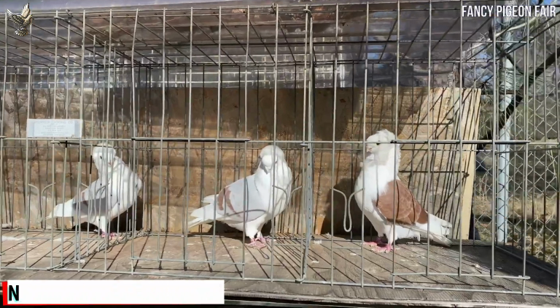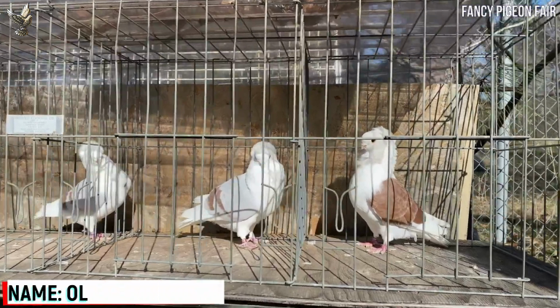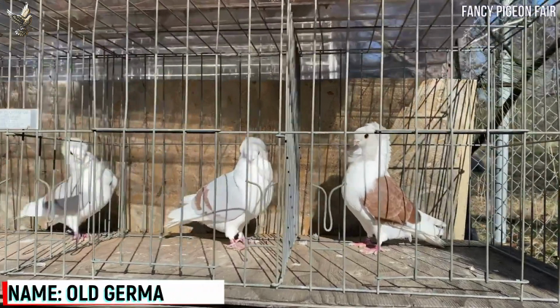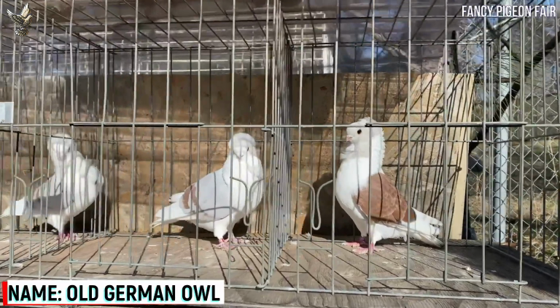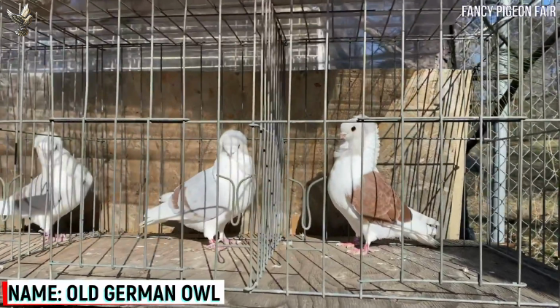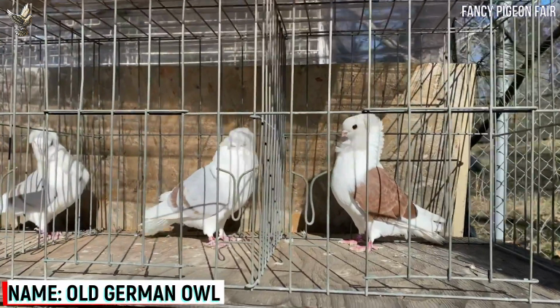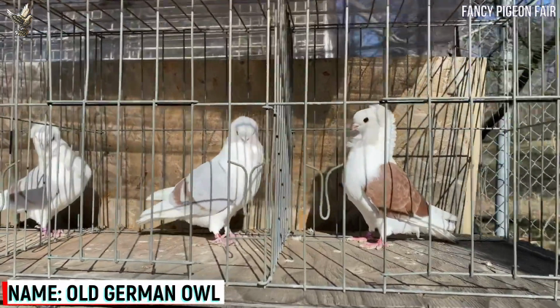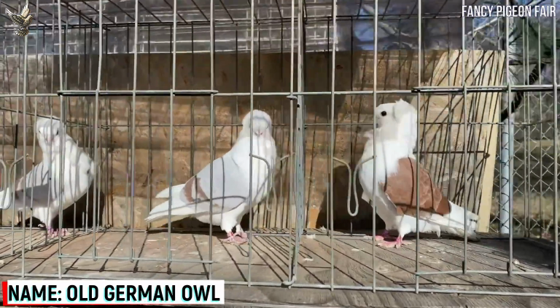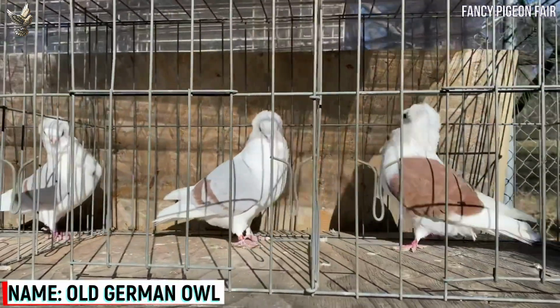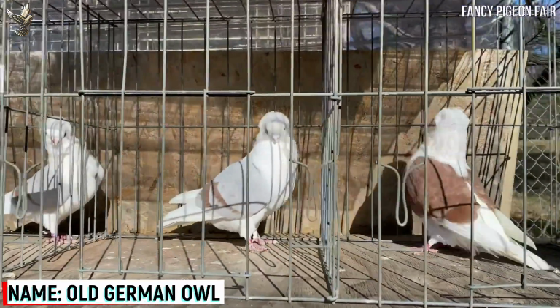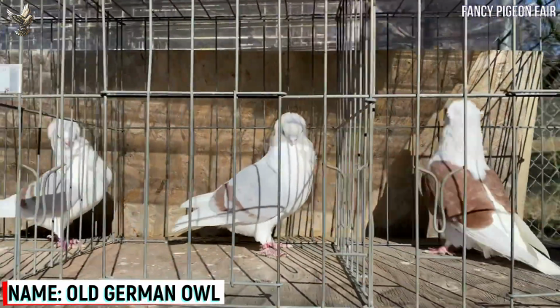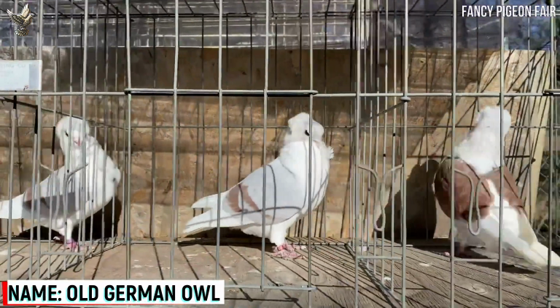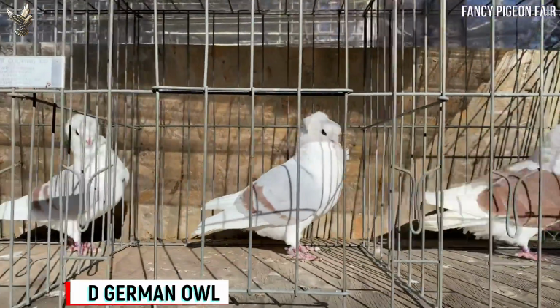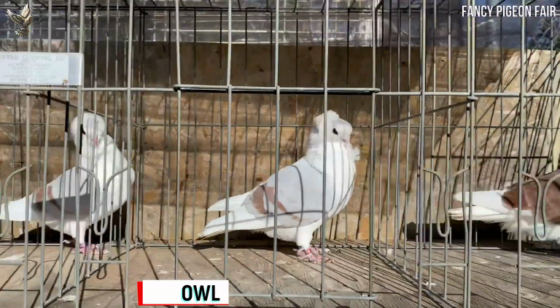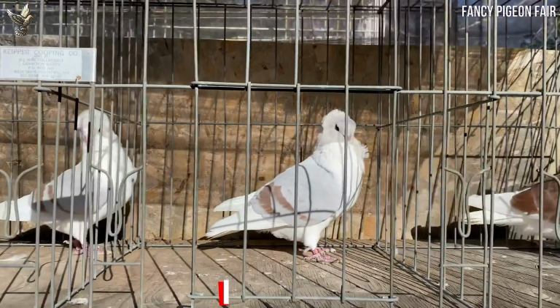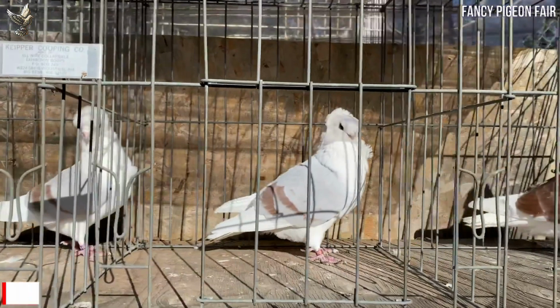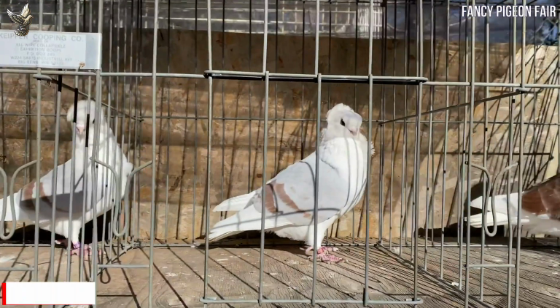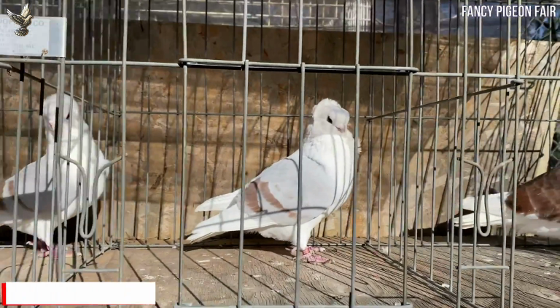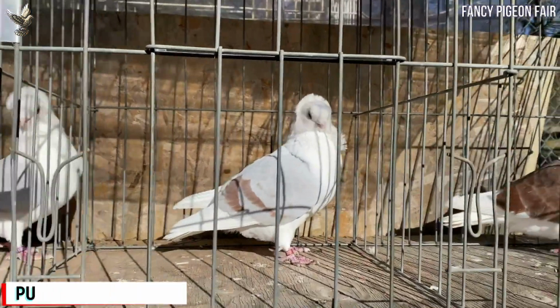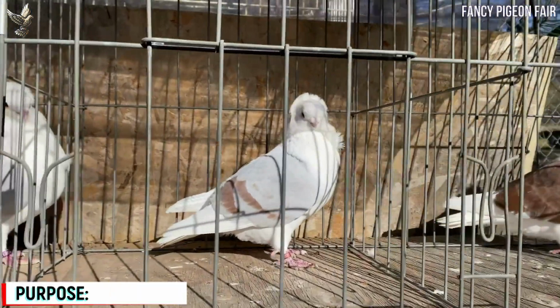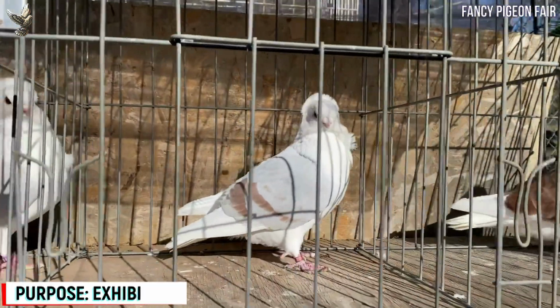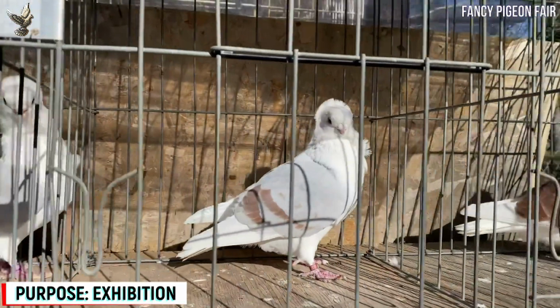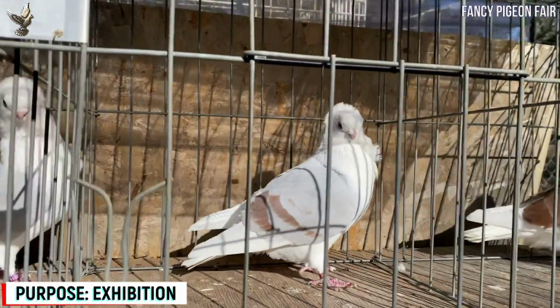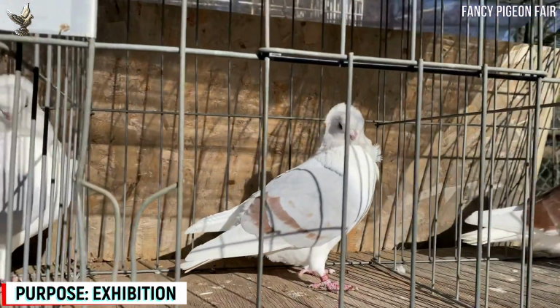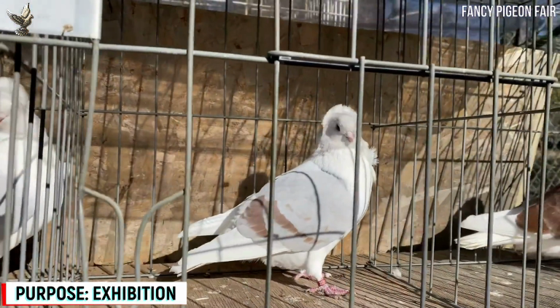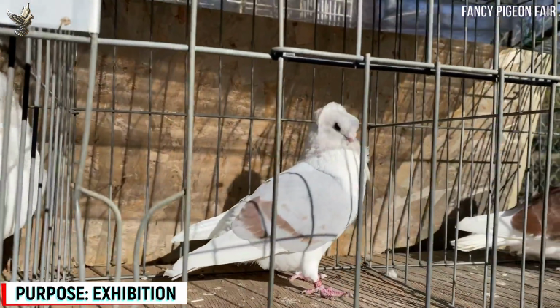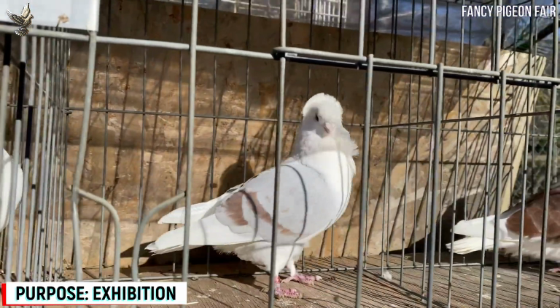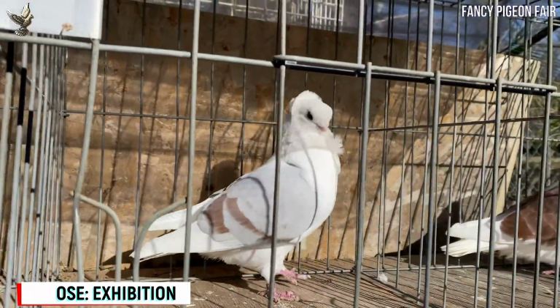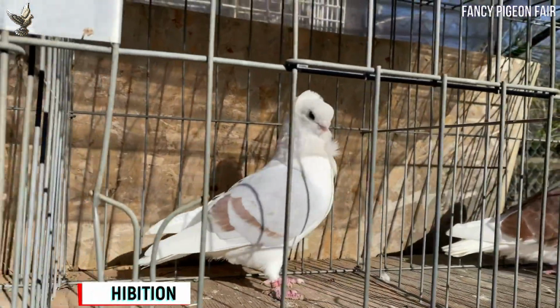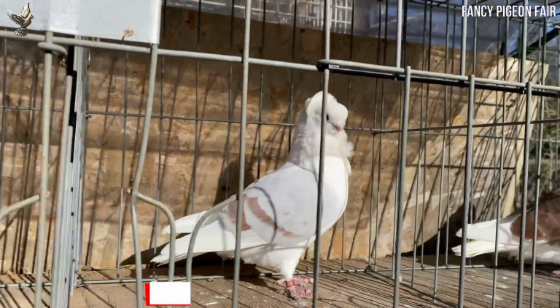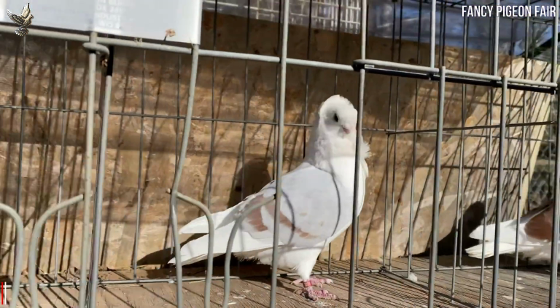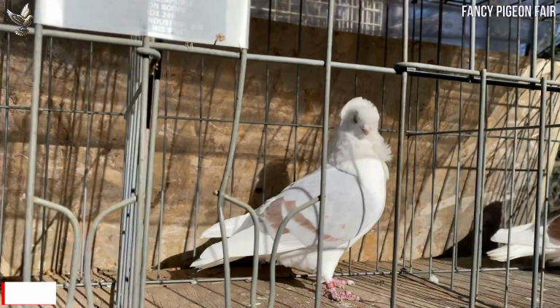Old German Owl Pigeon. The Old German Owl Pigeon is an average size bird with a very beautiful appearance. It has a nearly round and broad head with a well arched forehead.